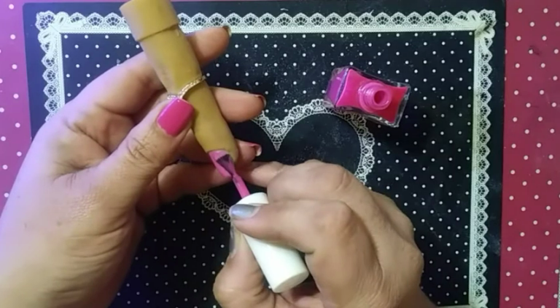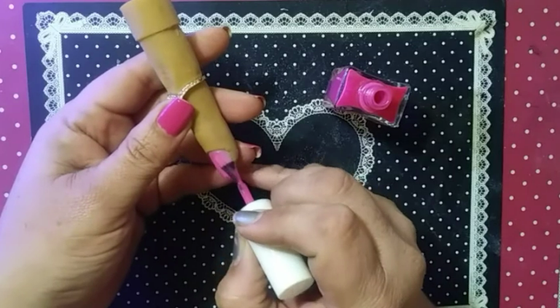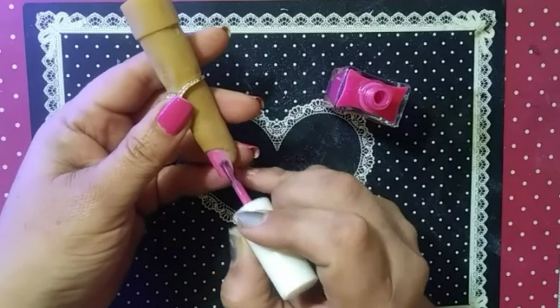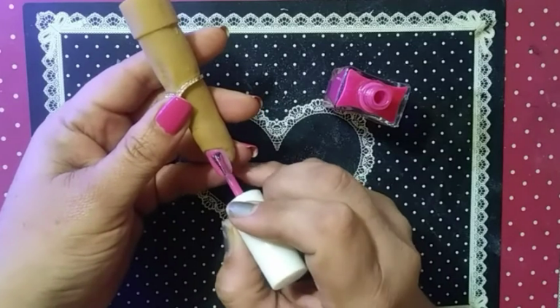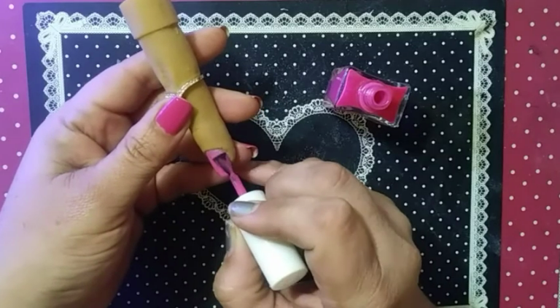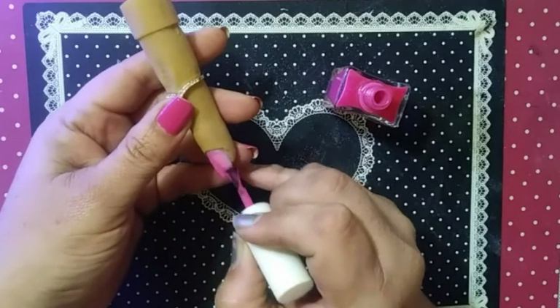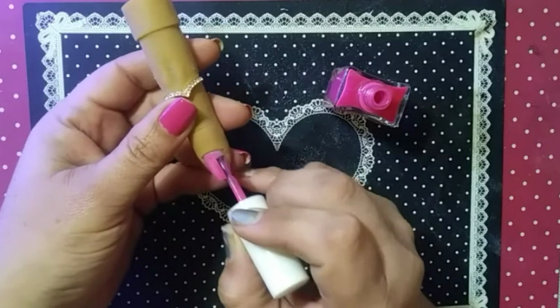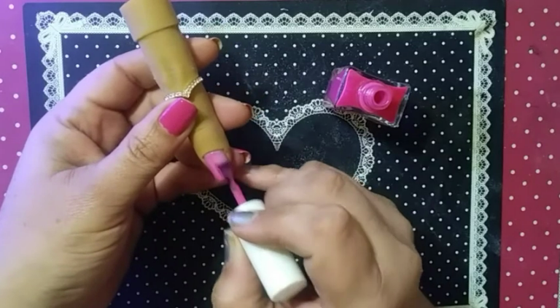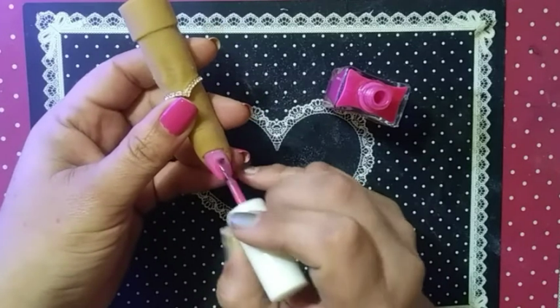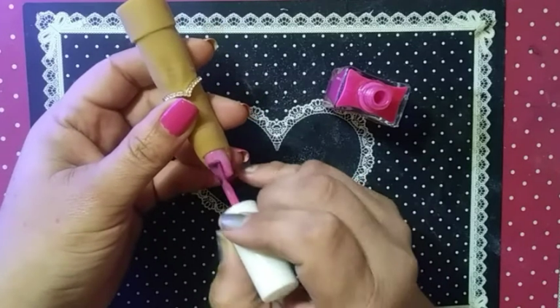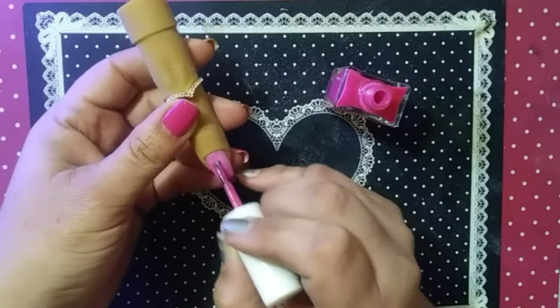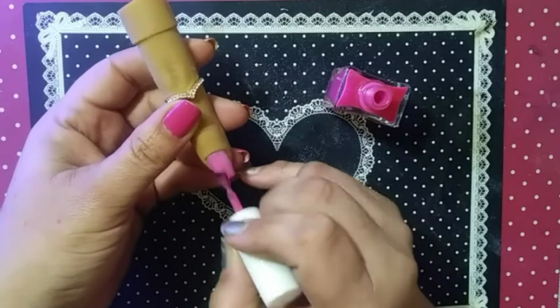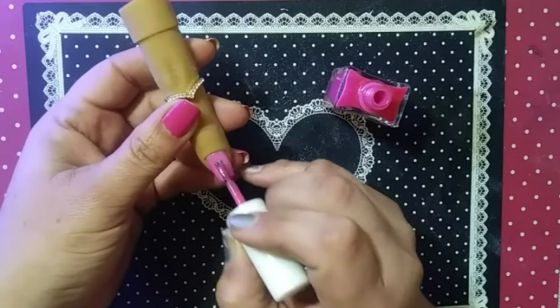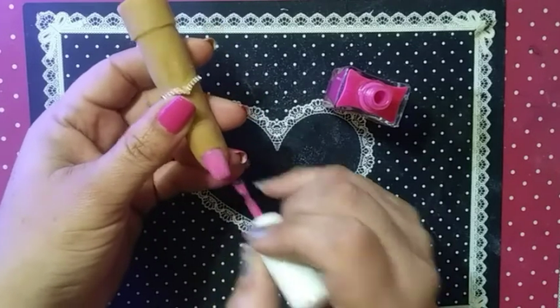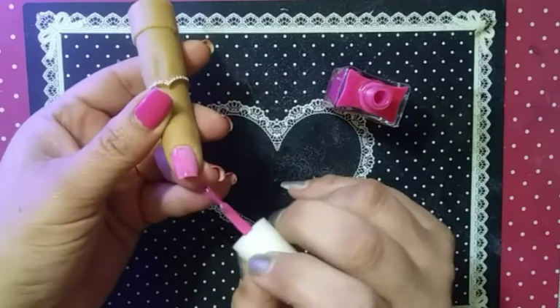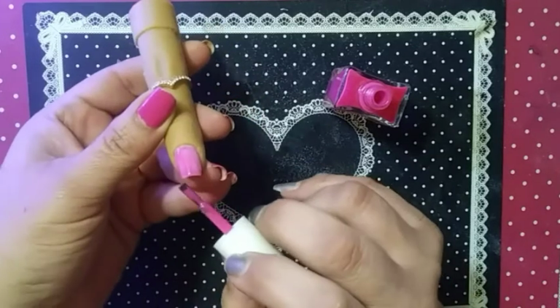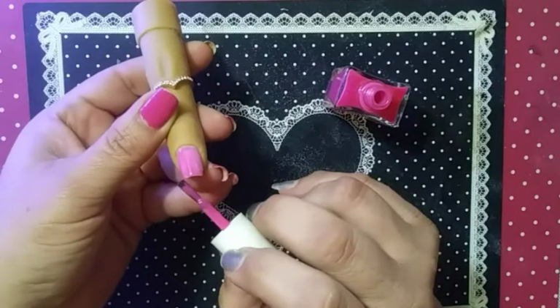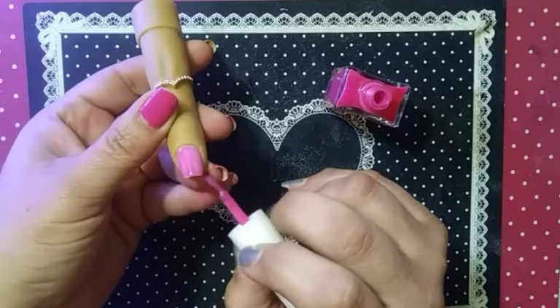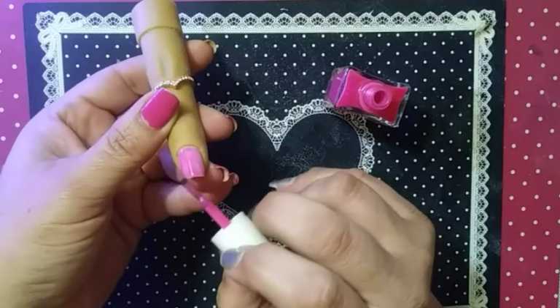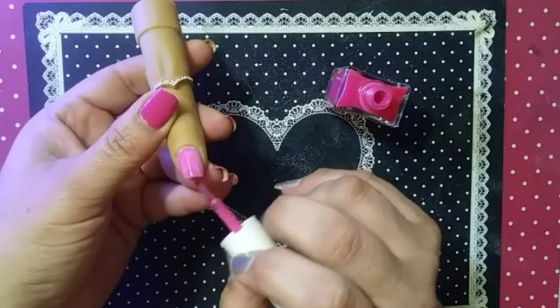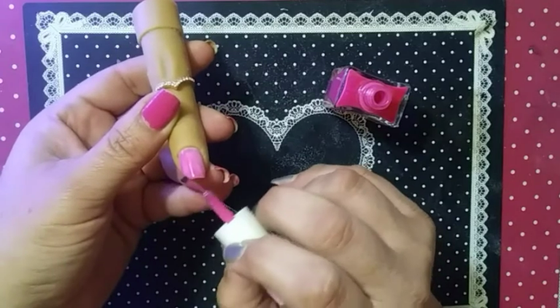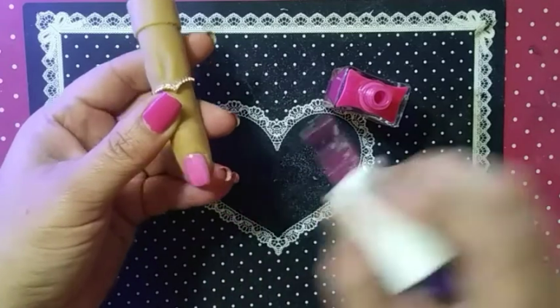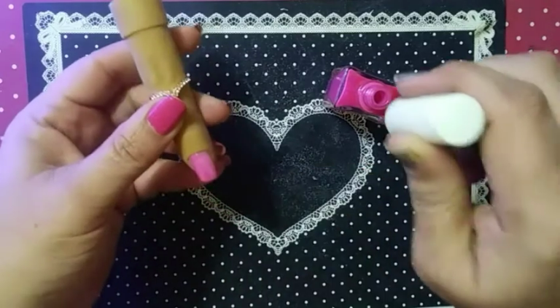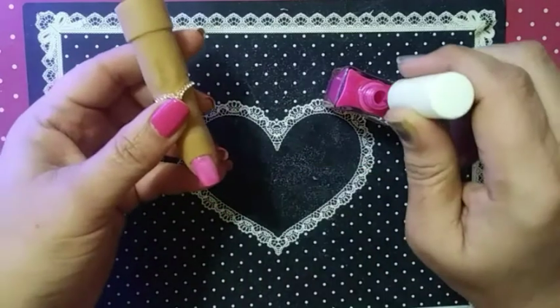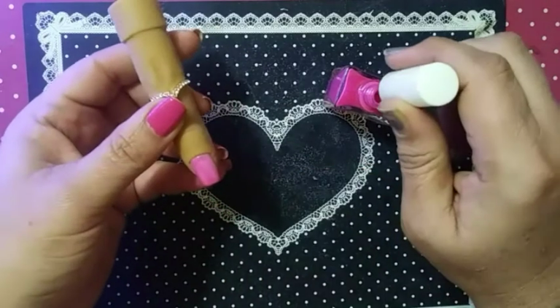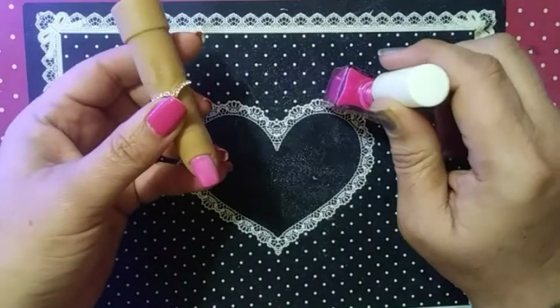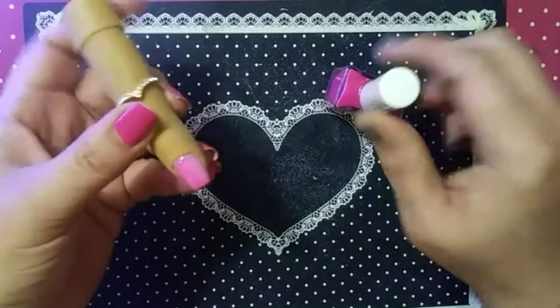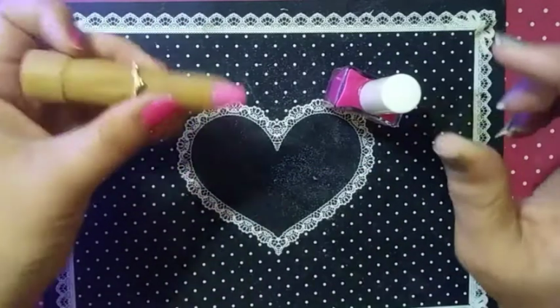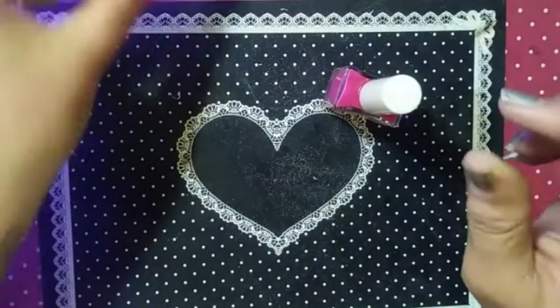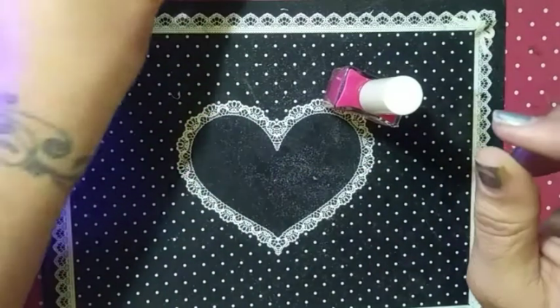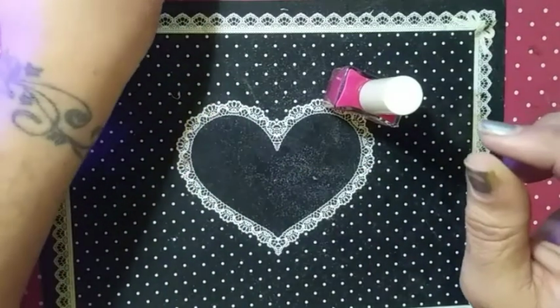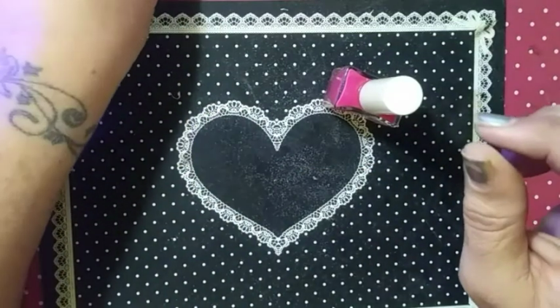Do one stroke down the middle, then down the sides, and cap the end of your nails. Remember, this one just sits here and dries.